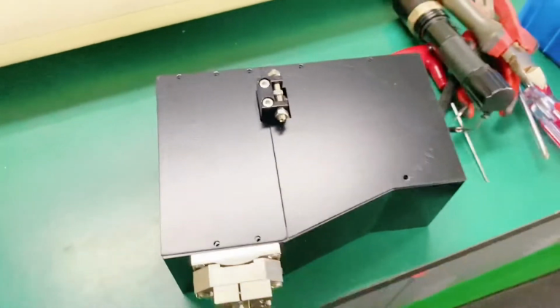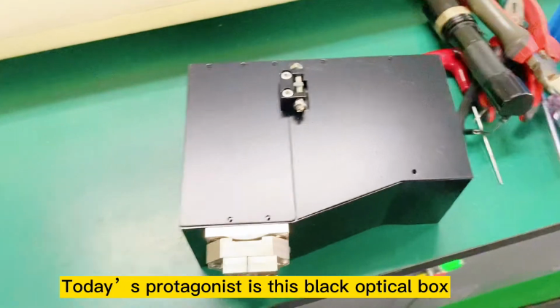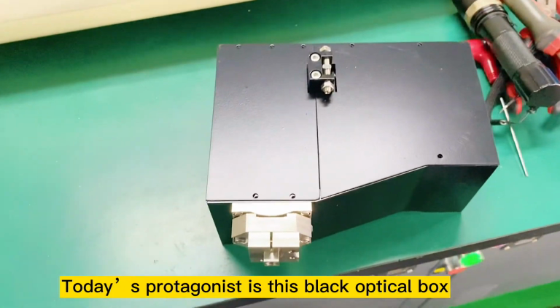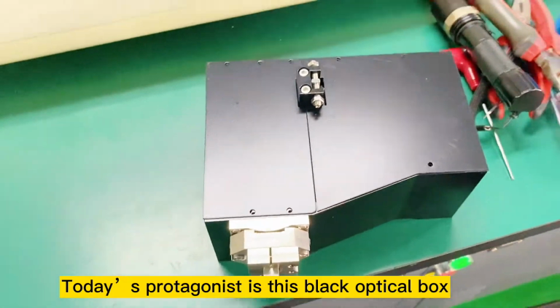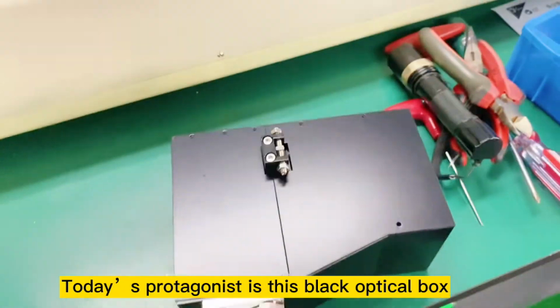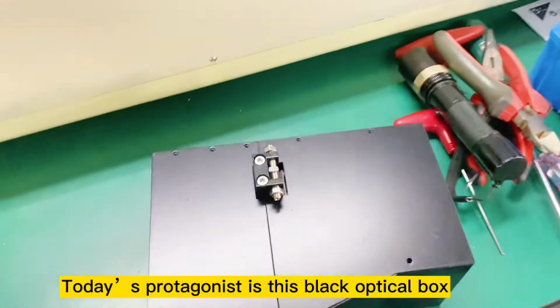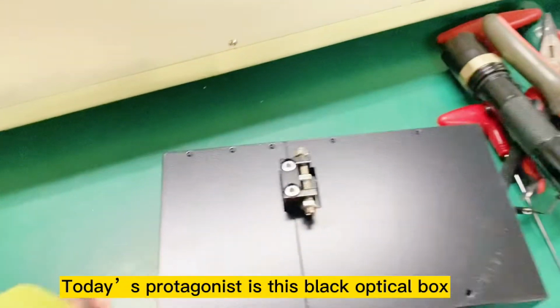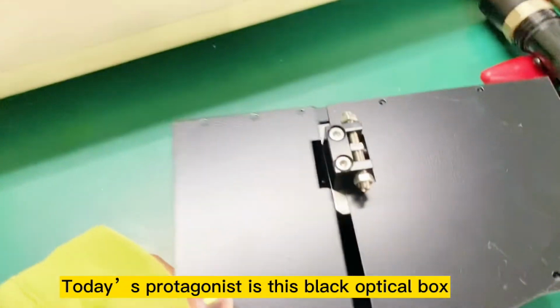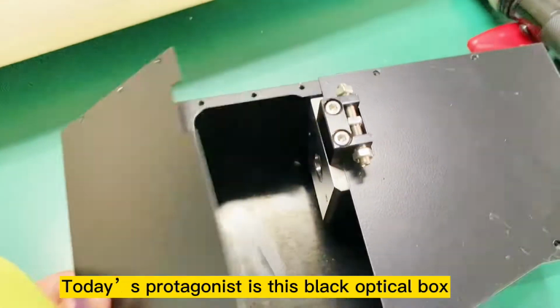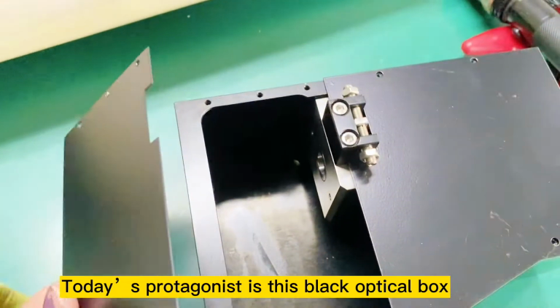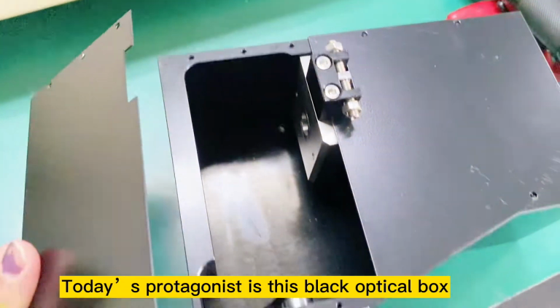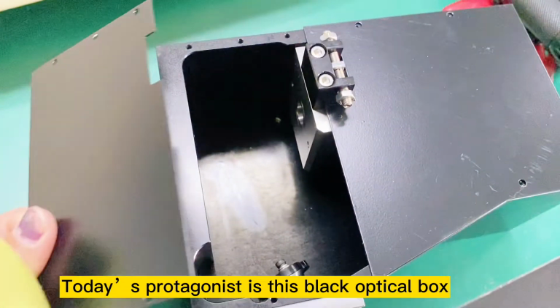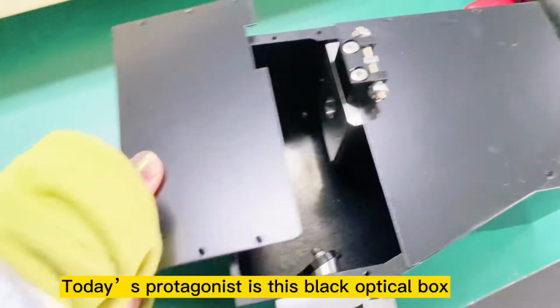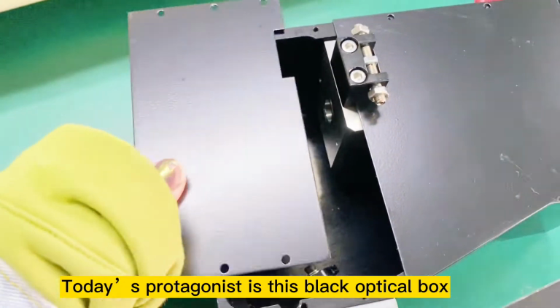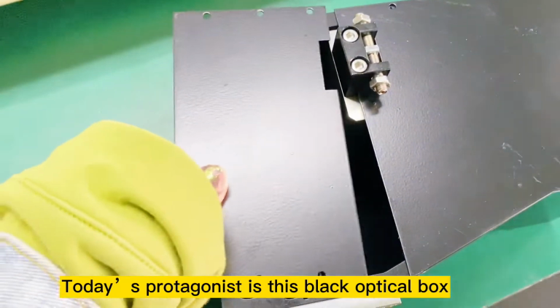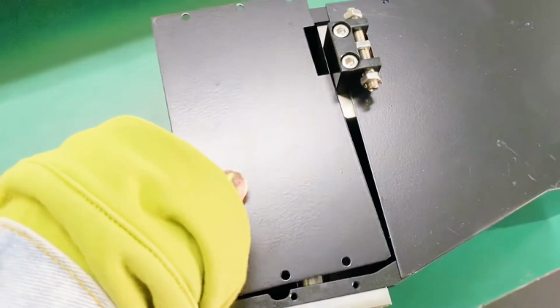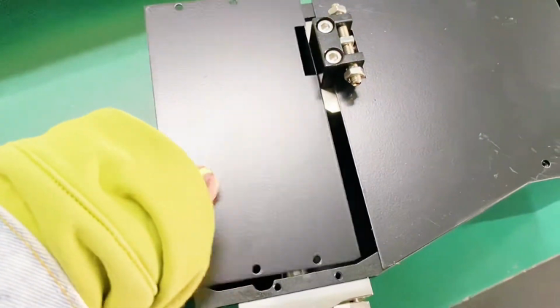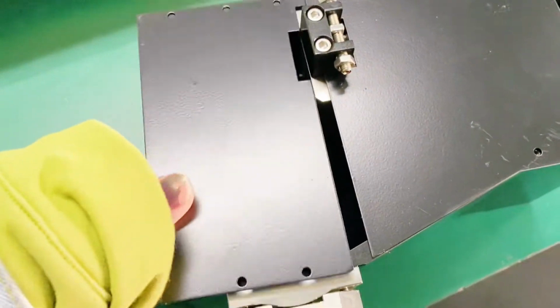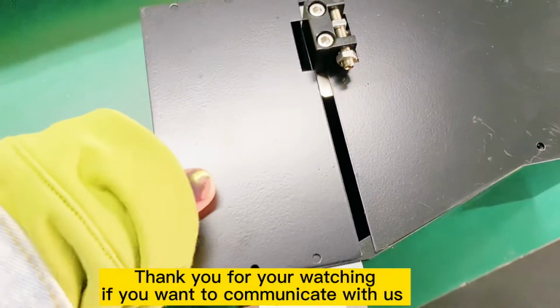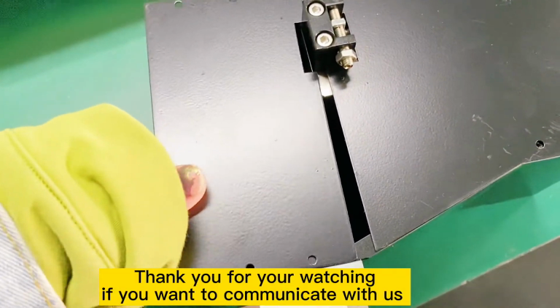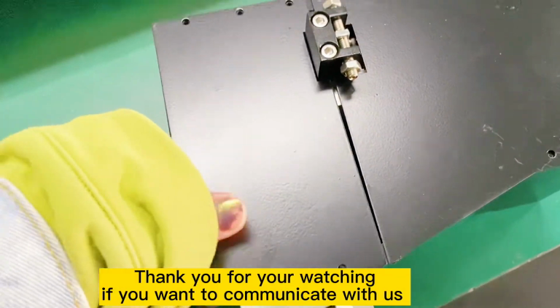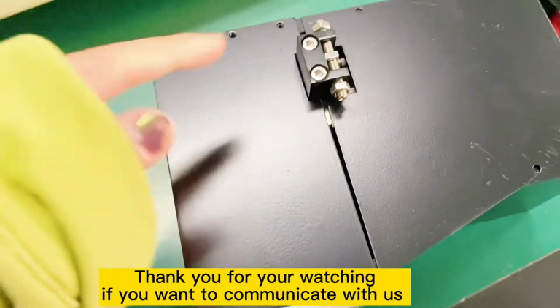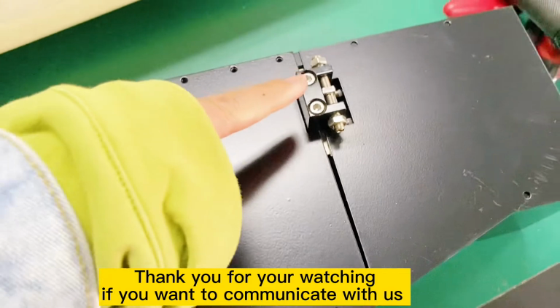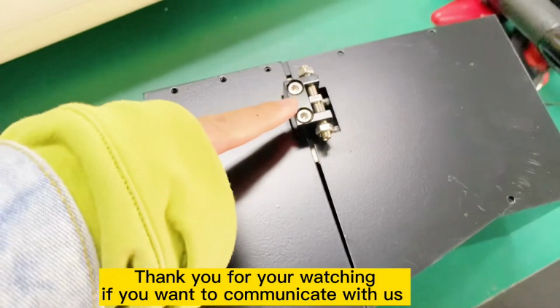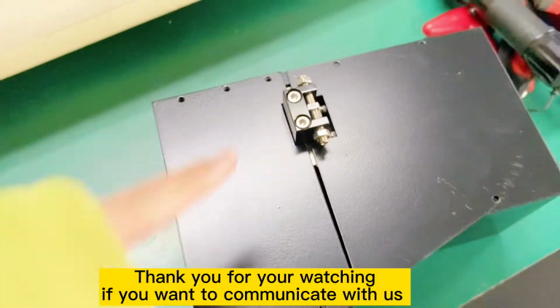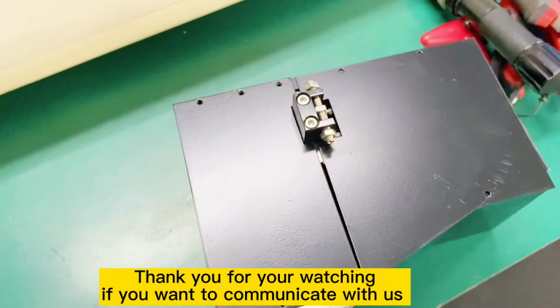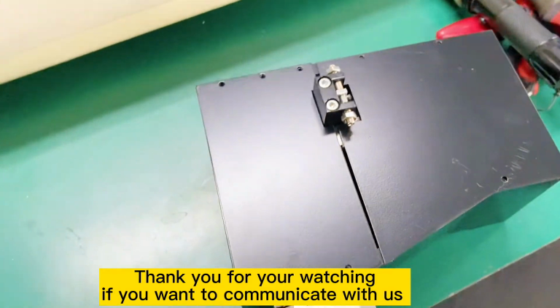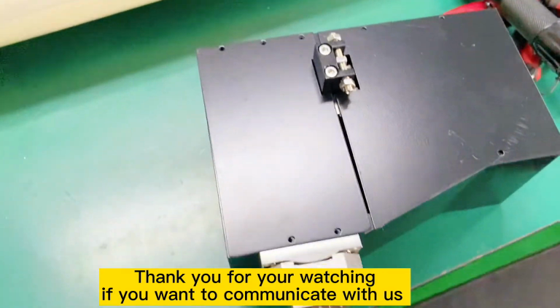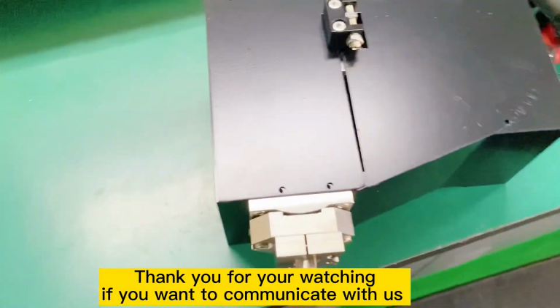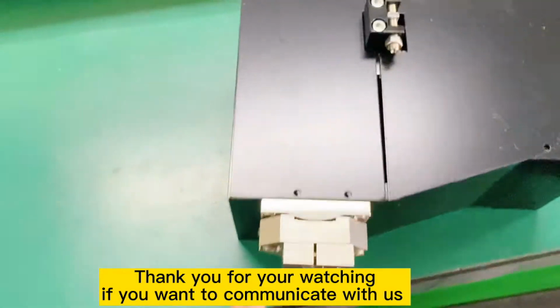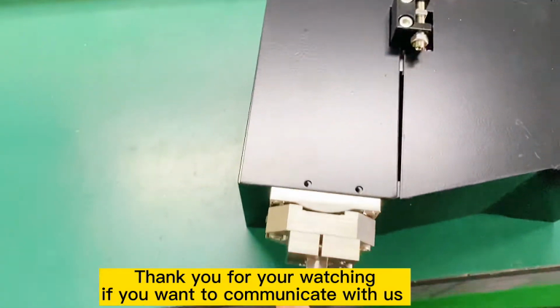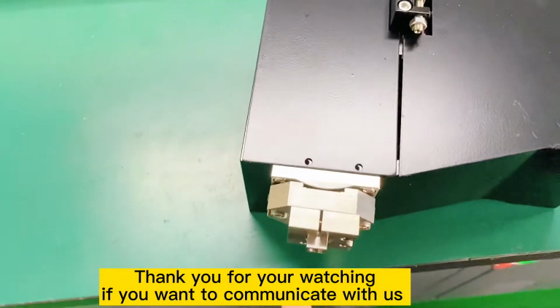Today's protagonist is this black optical box. Thank you for watching. If you want to communicate with us, my account on WhatsApp is available.